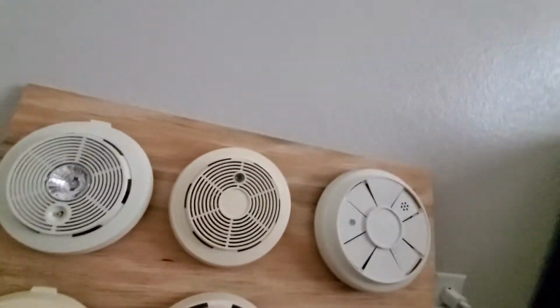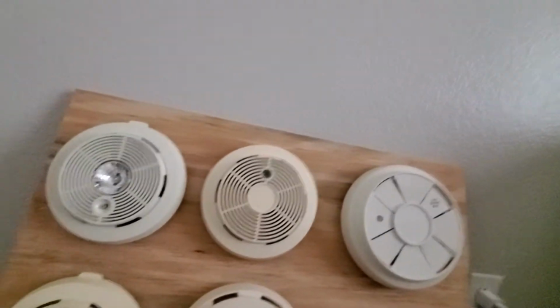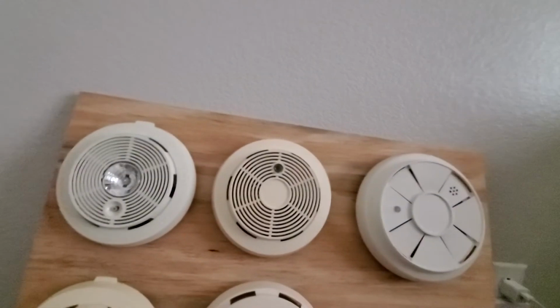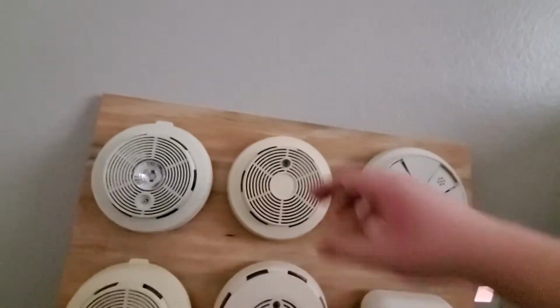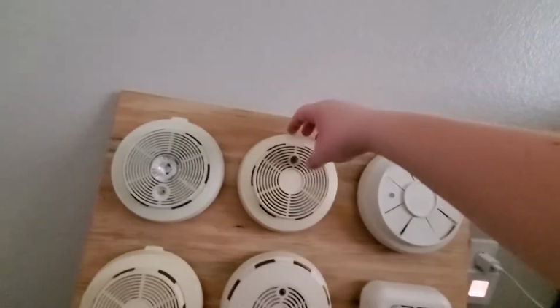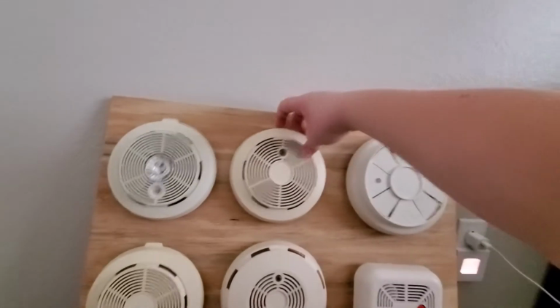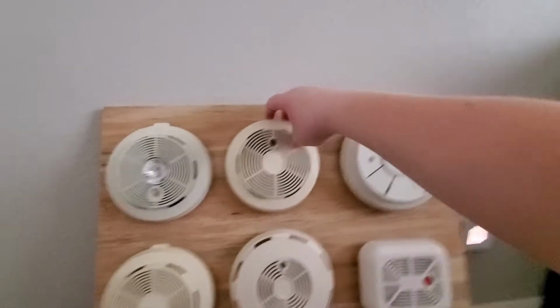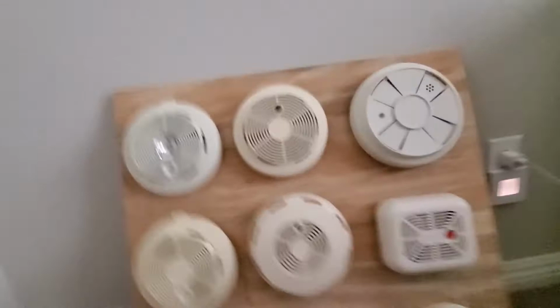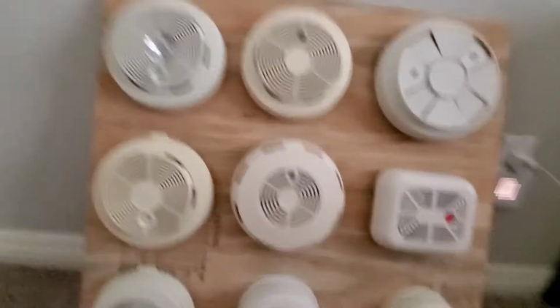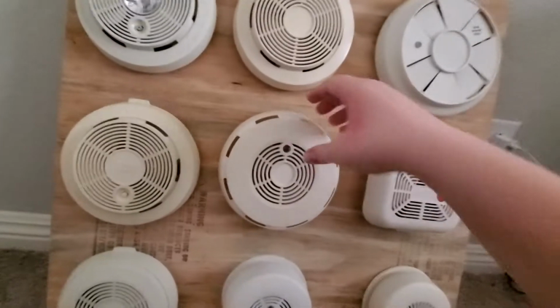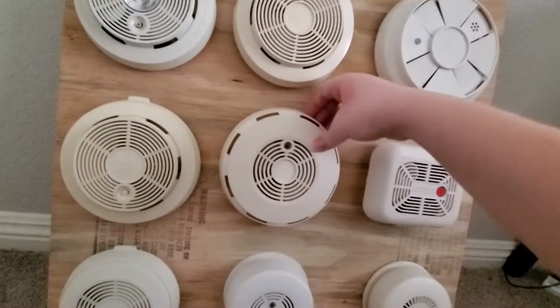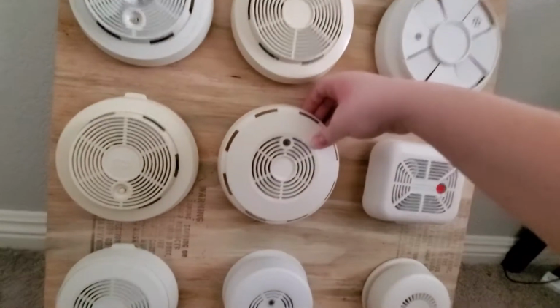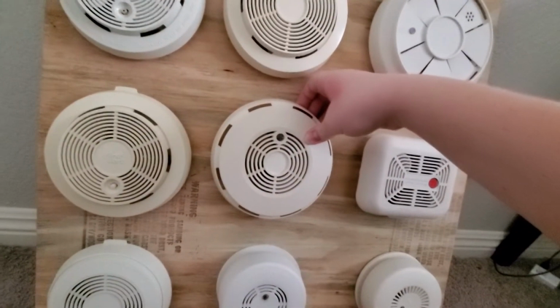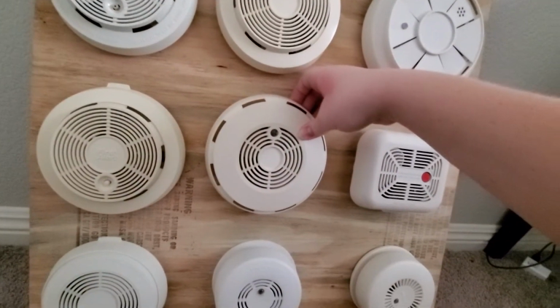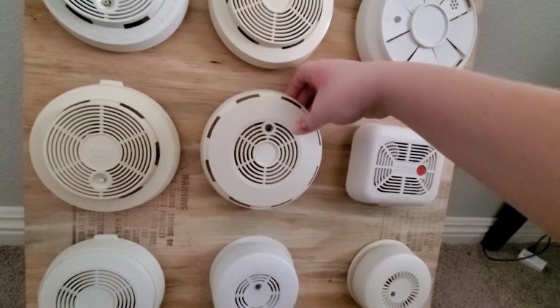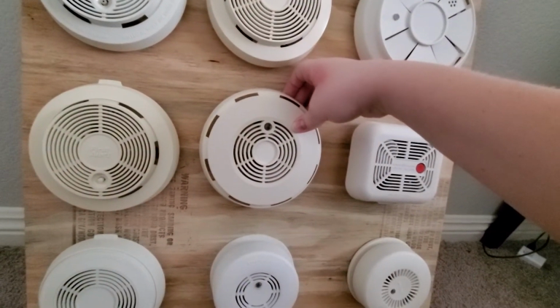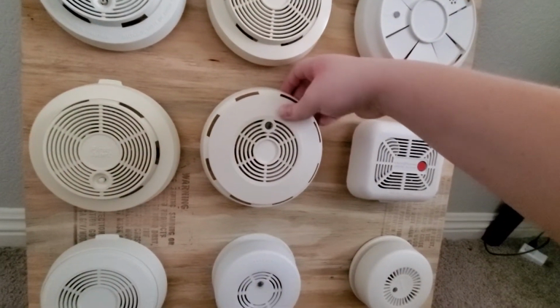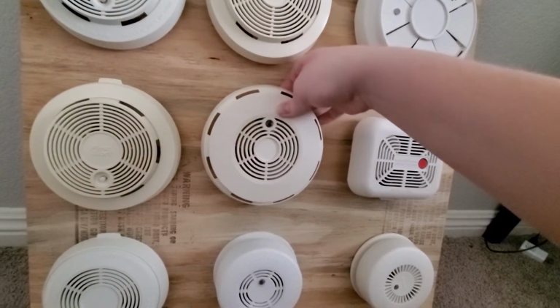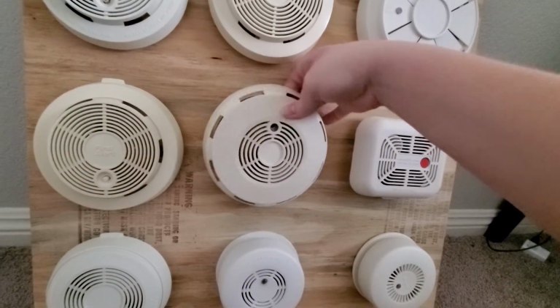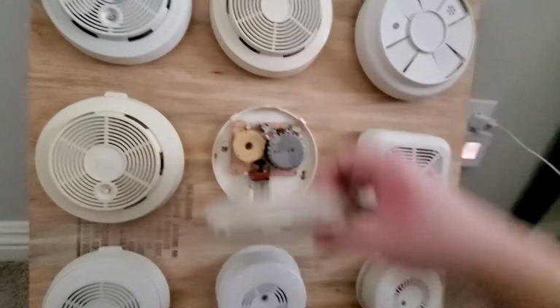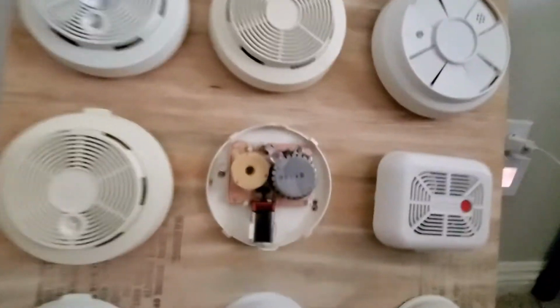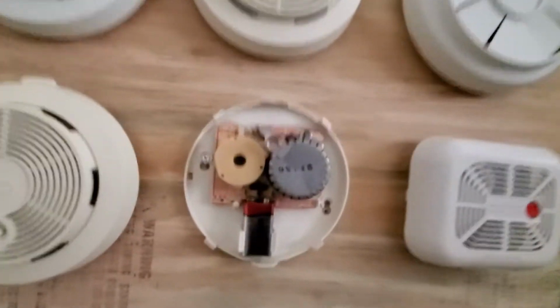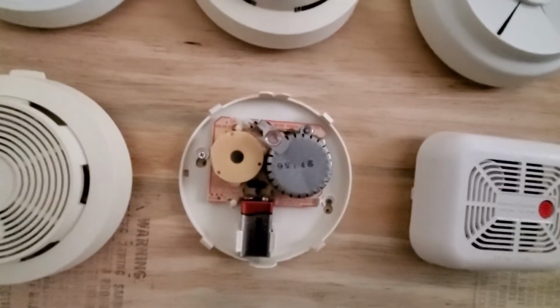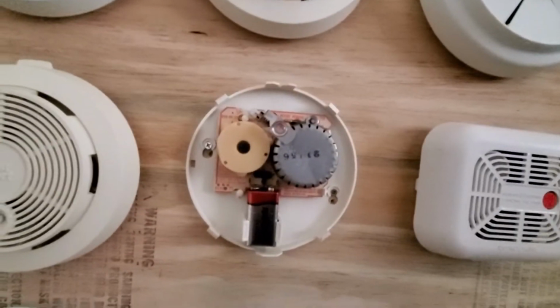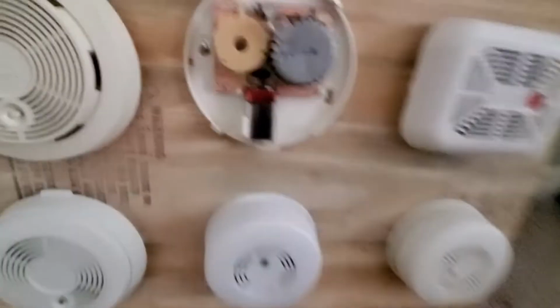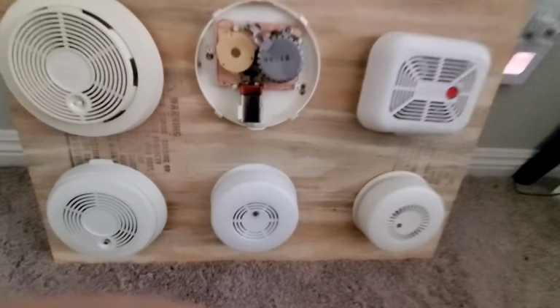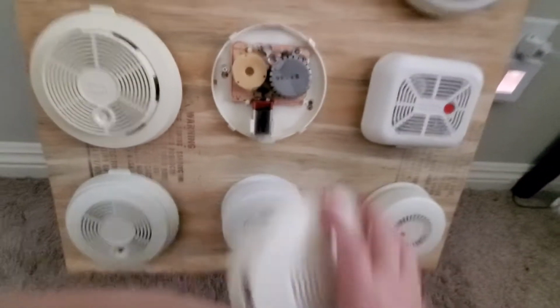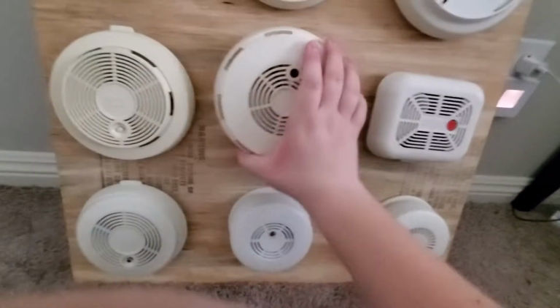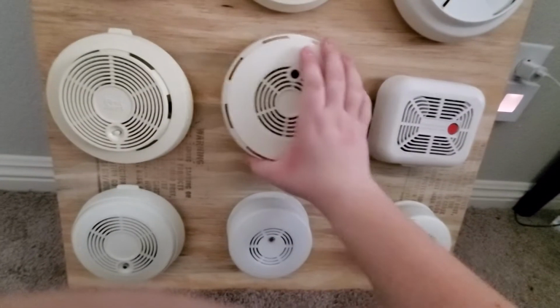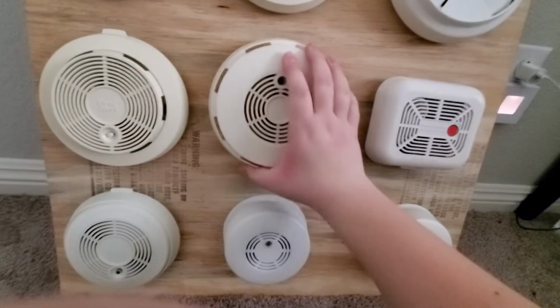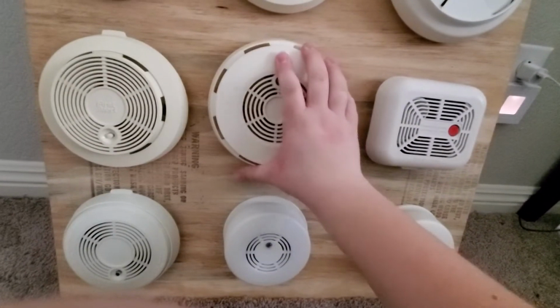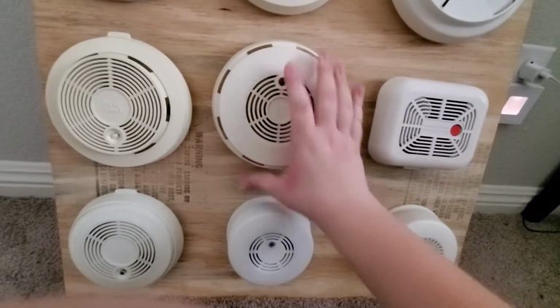The horn is a little scratchy, but still cool. Next one is my BRK 79R. I got this one pretty recently. Let's give it a test.